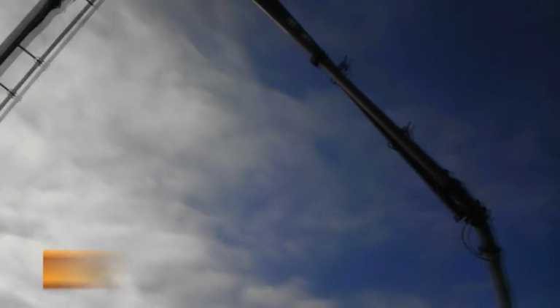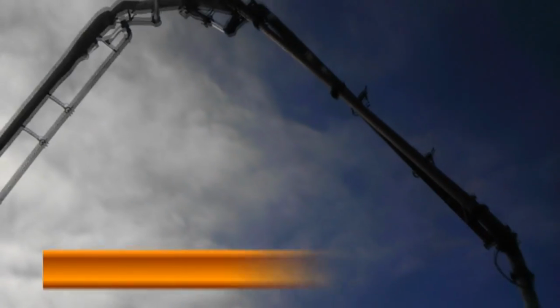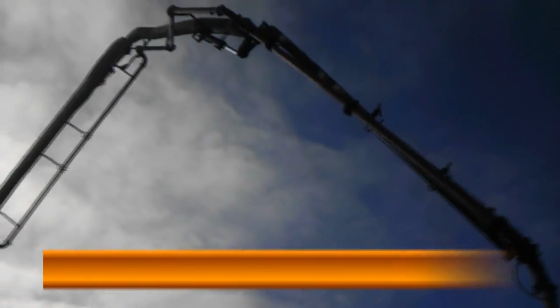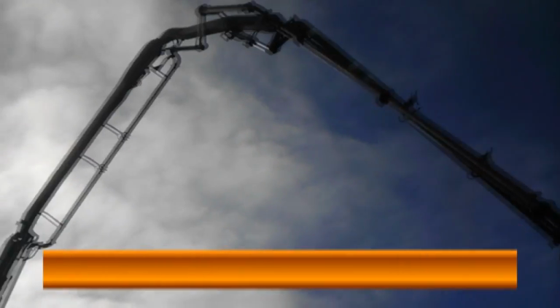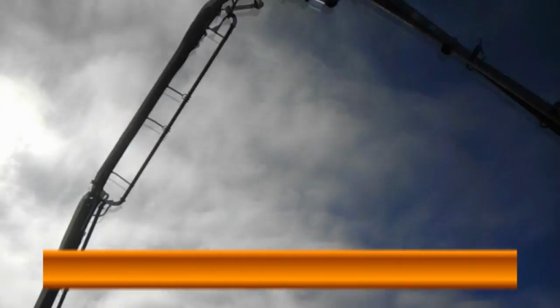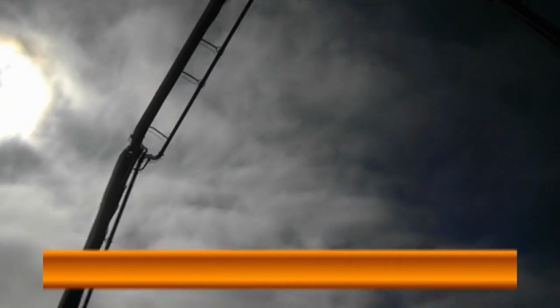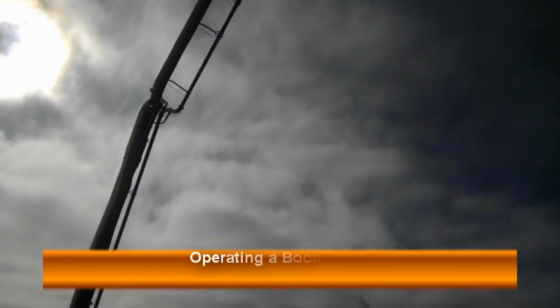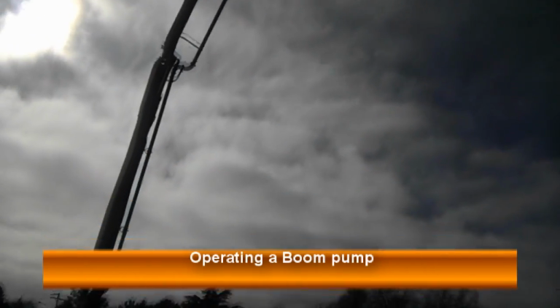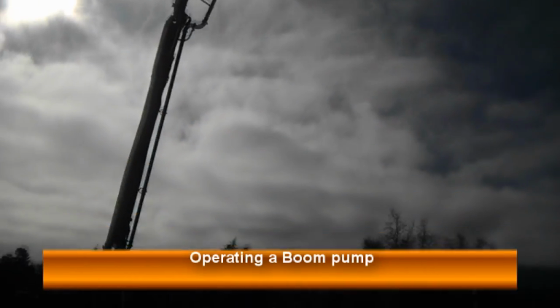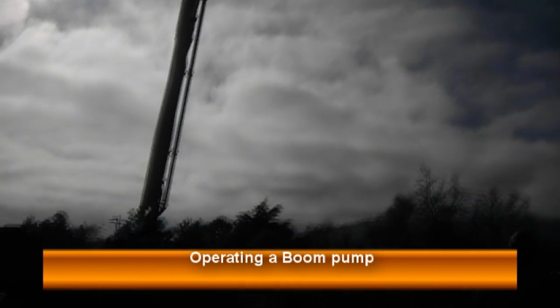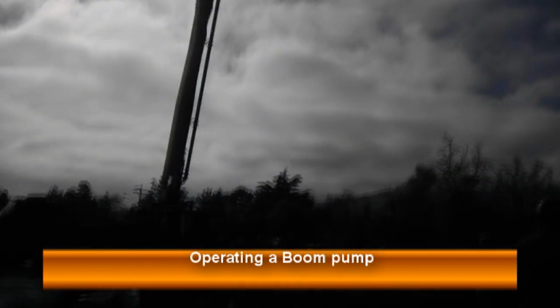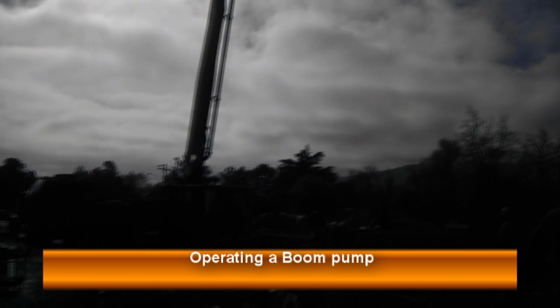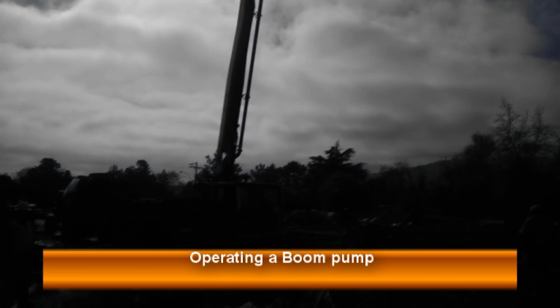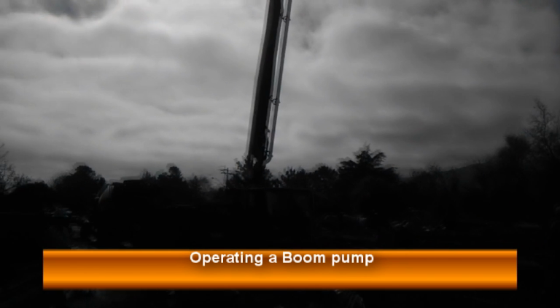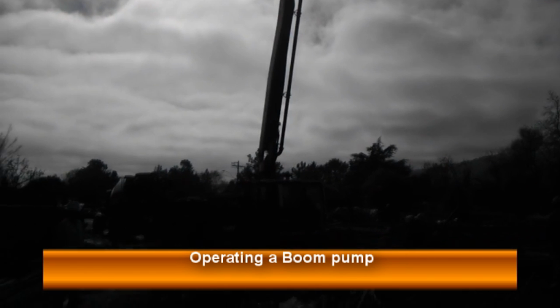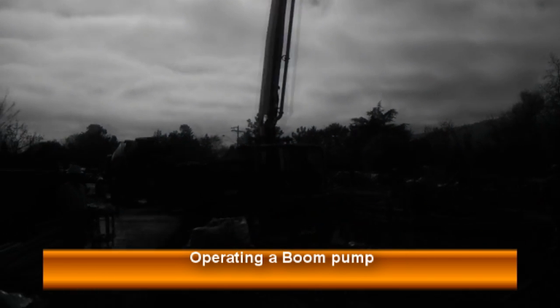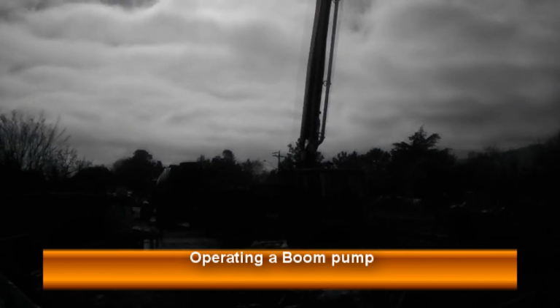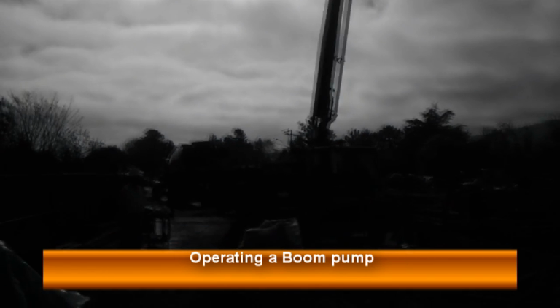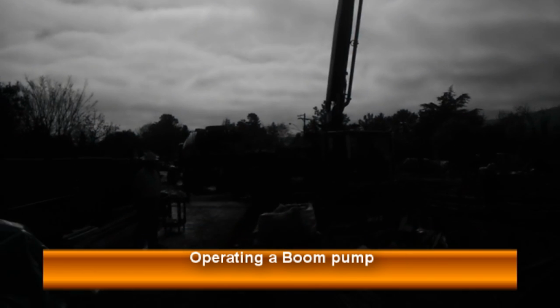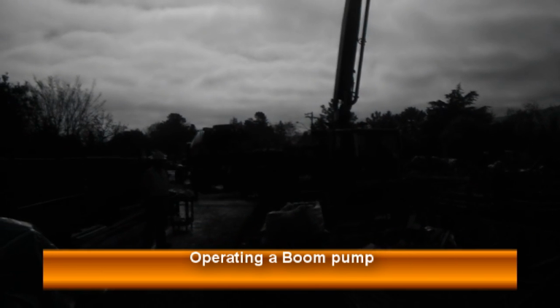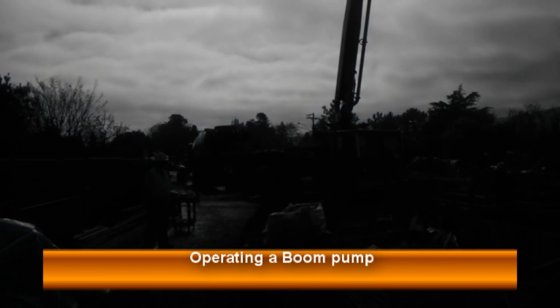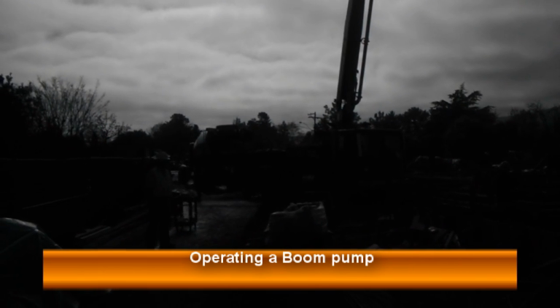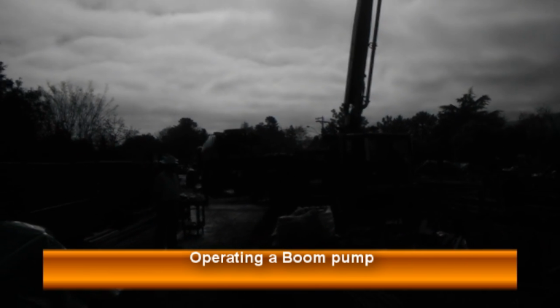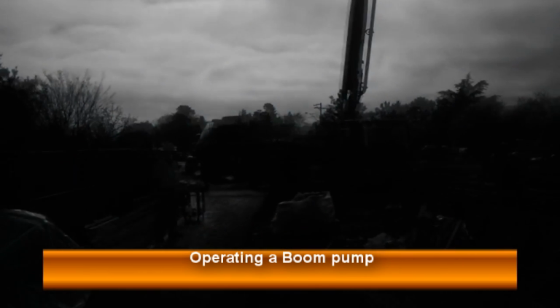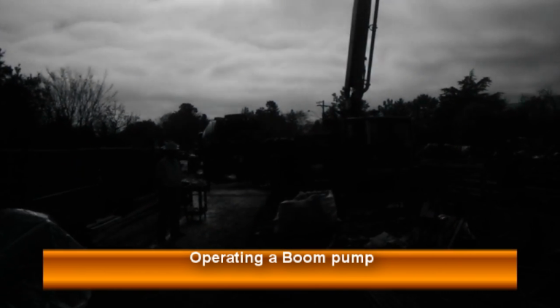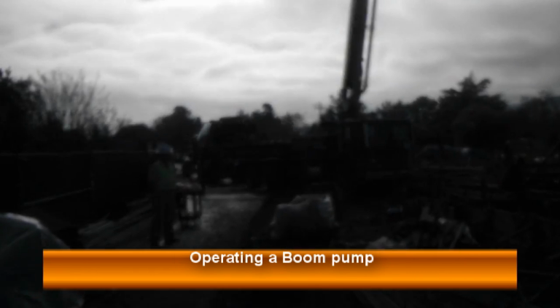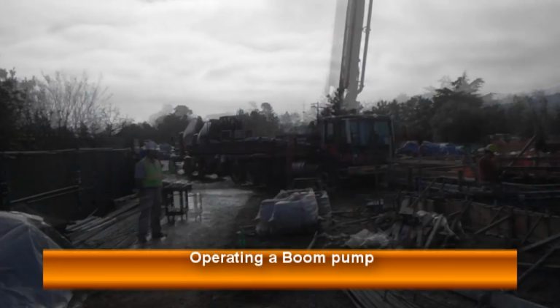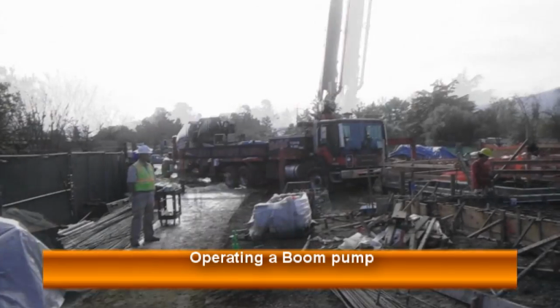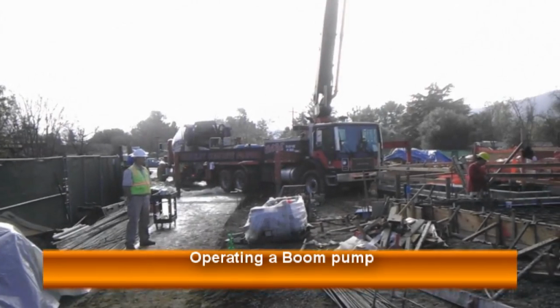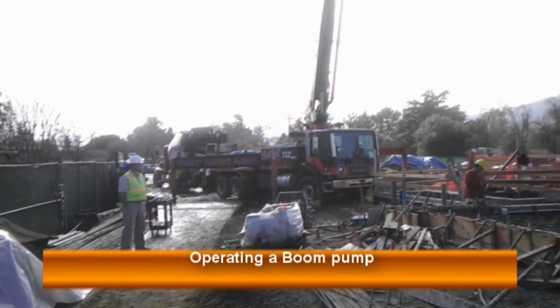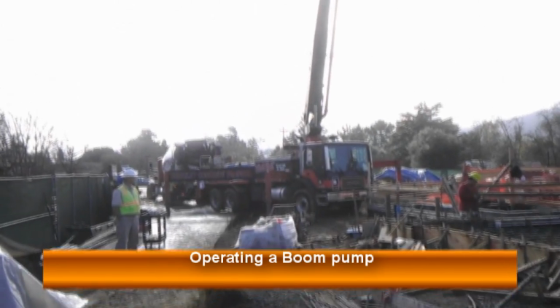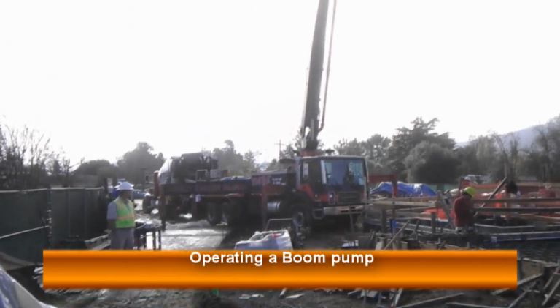Hey guys, welcome back to learningconstruction.com. In this video I want to show you guys a really cool machine that we use in construction very often. That is the concrete boom pump.